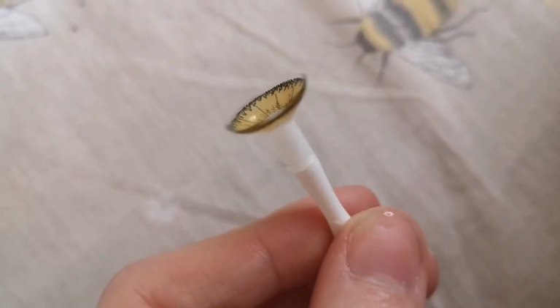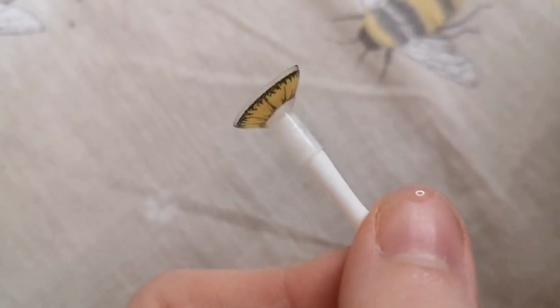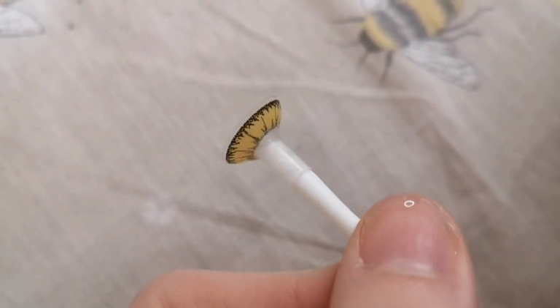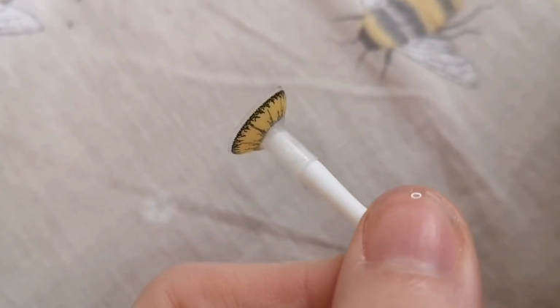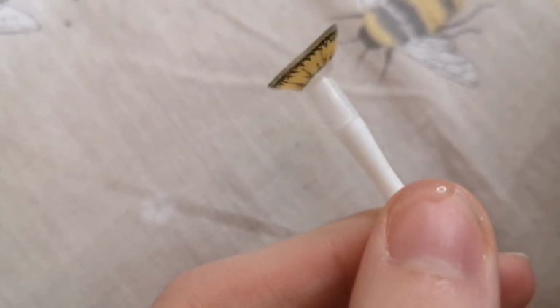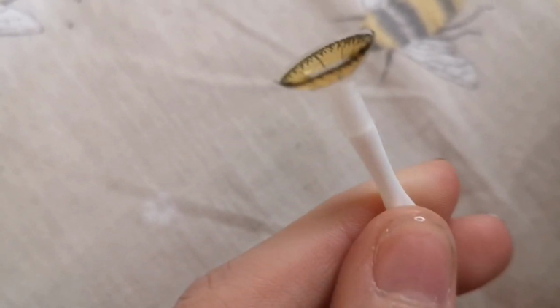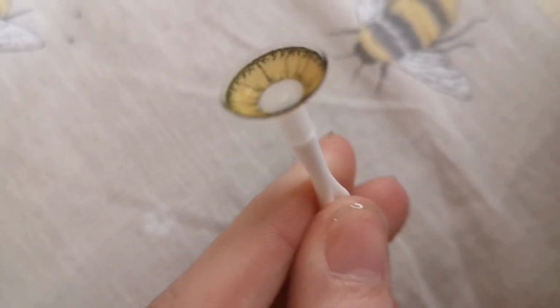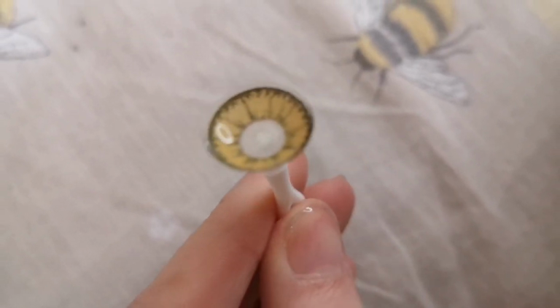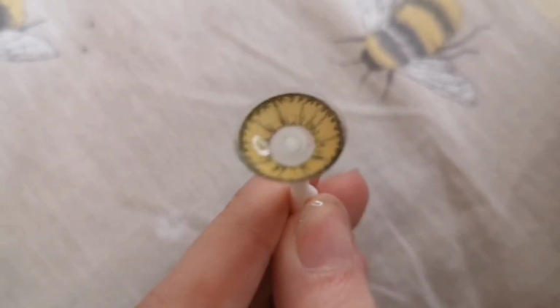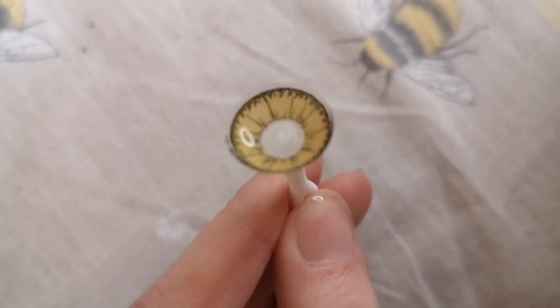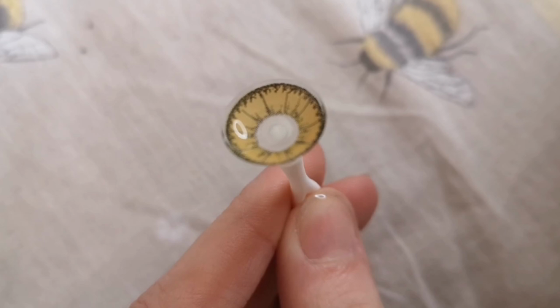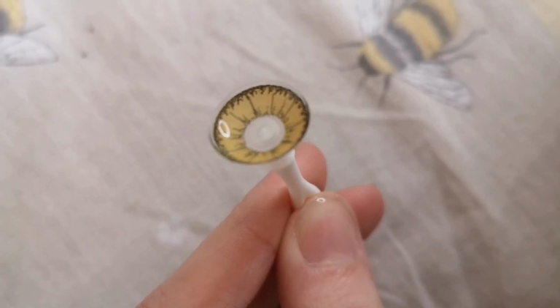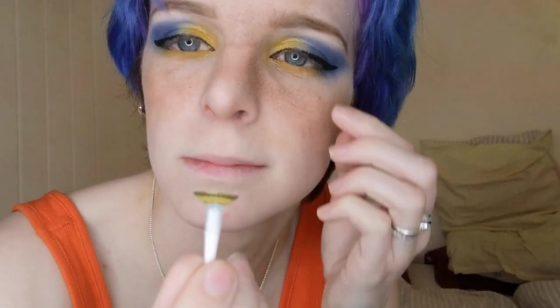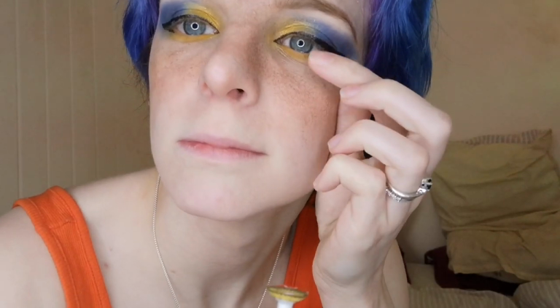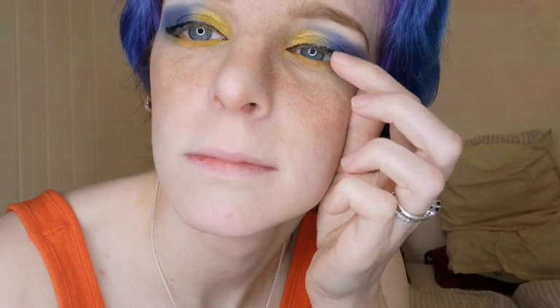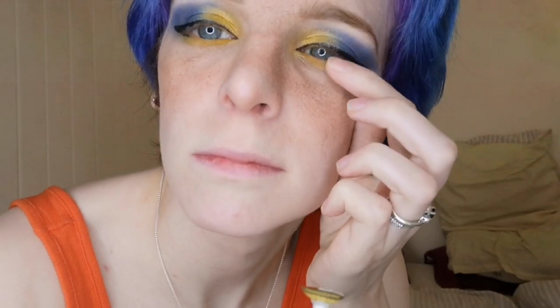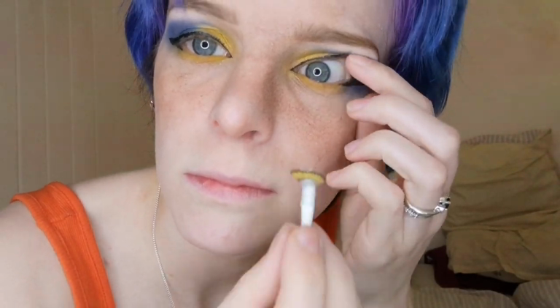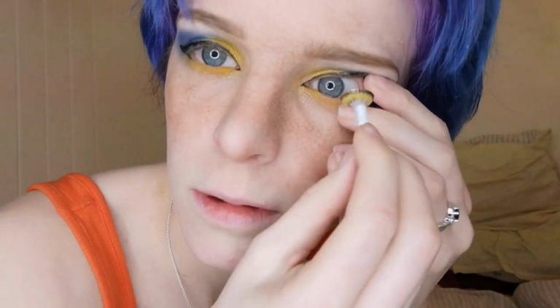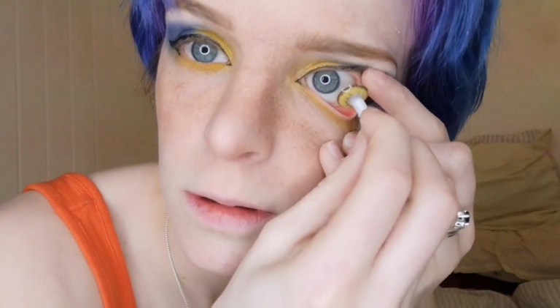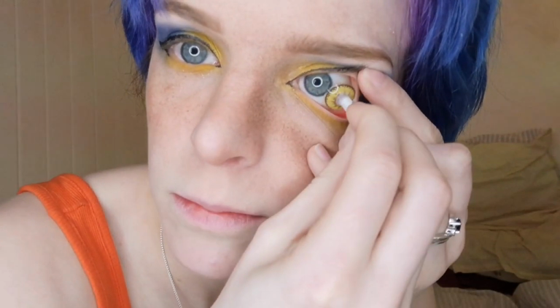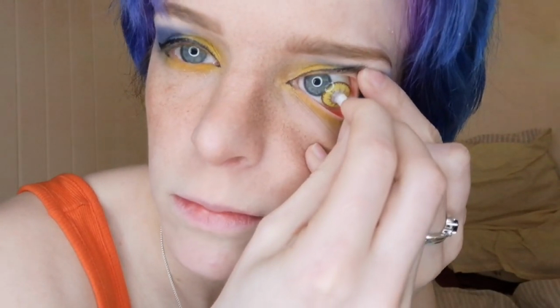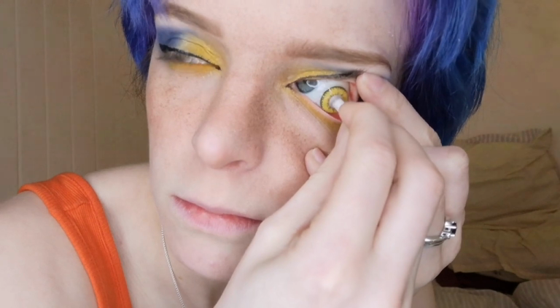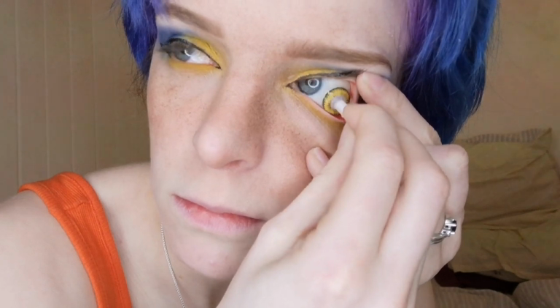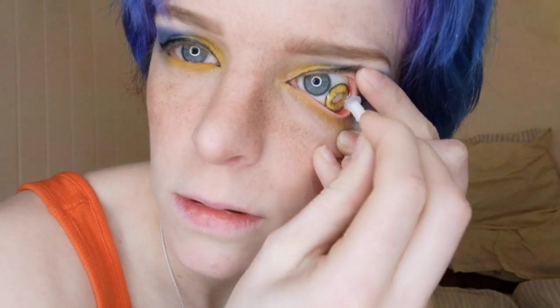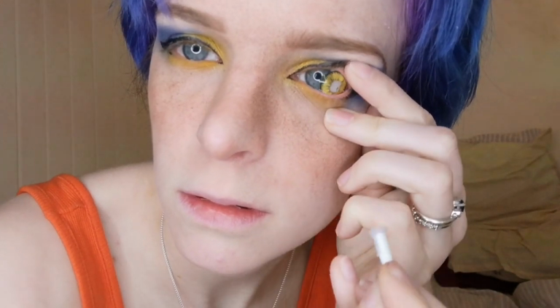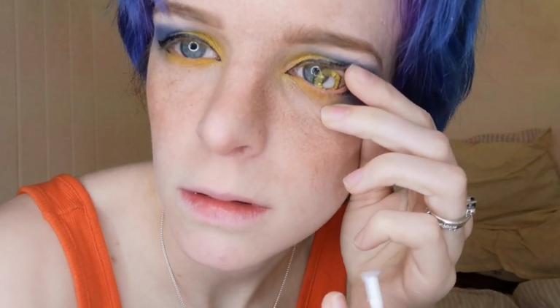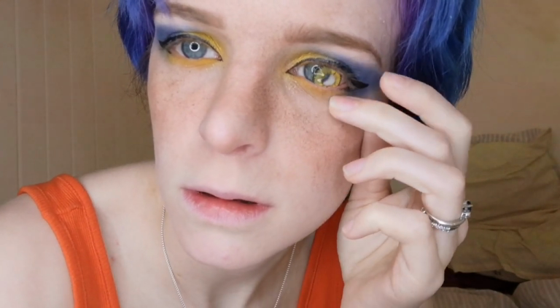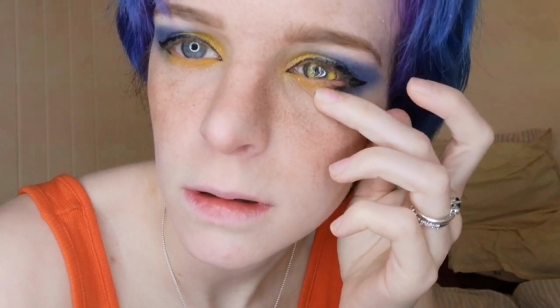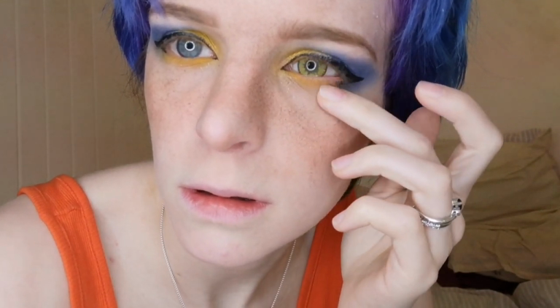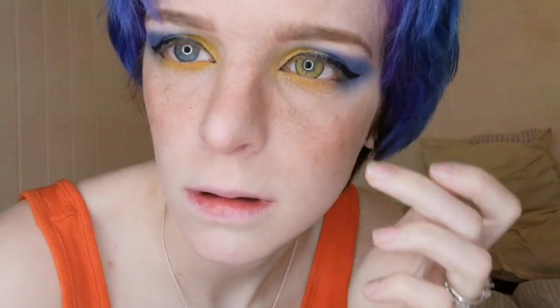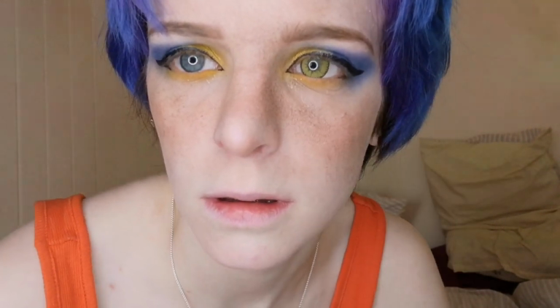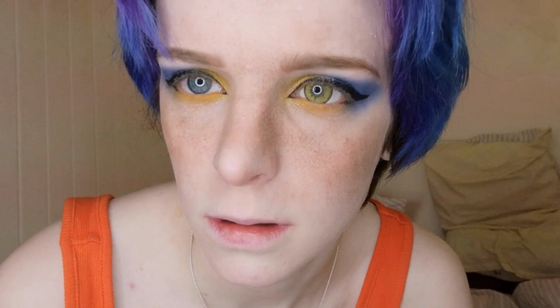If you are squeamish, look away now because I will be showing you how I put this in my eye with an applicator. Scoop your upper eyelashes out of the way and then hold the bottom one down with another finger. Look away from the lens and touch the white of your eye with the applicator — and done! You just need to push it into place.